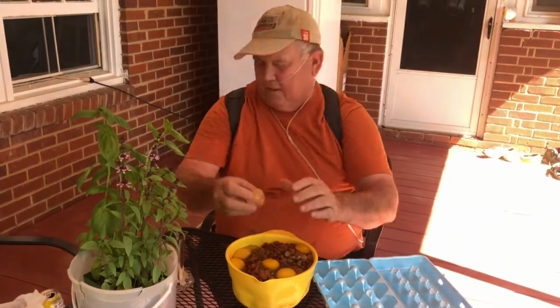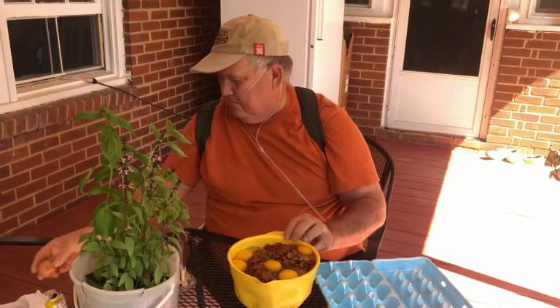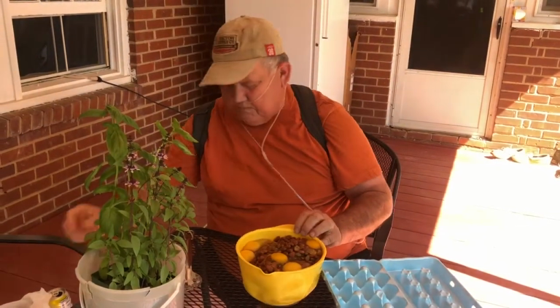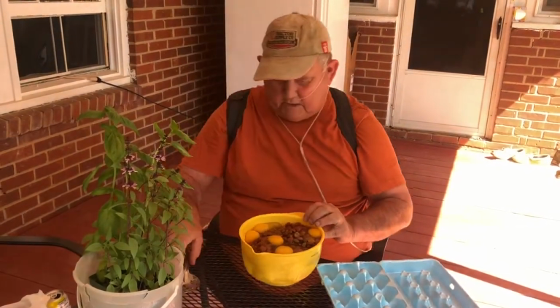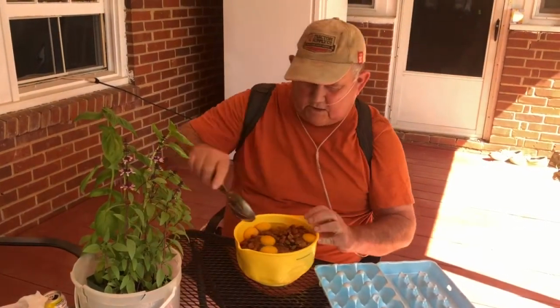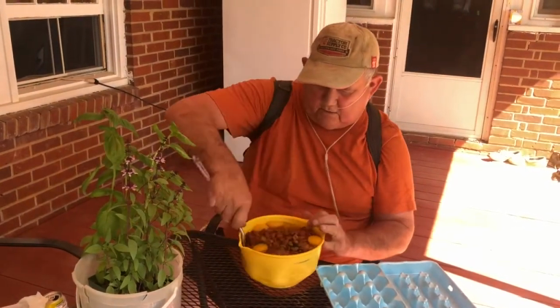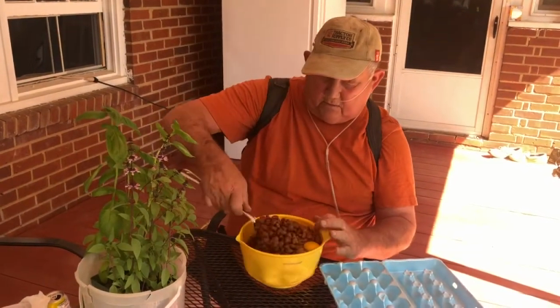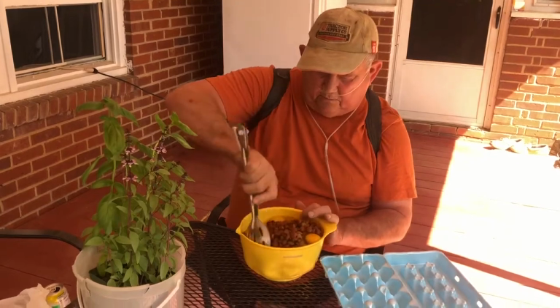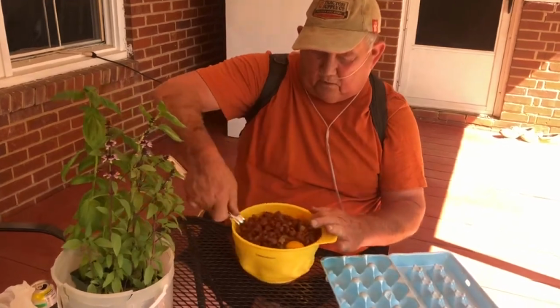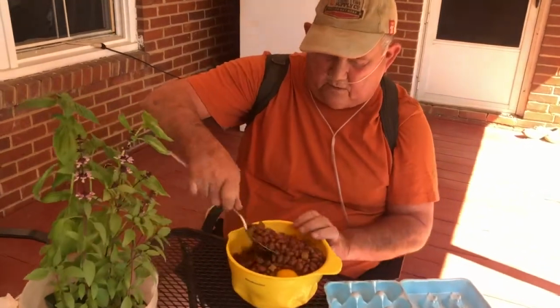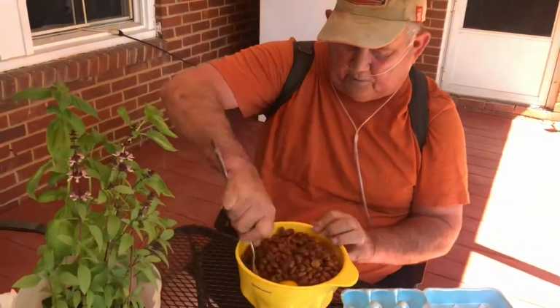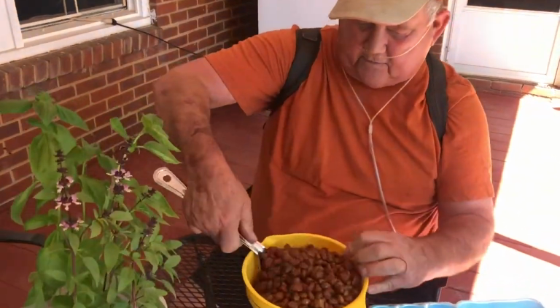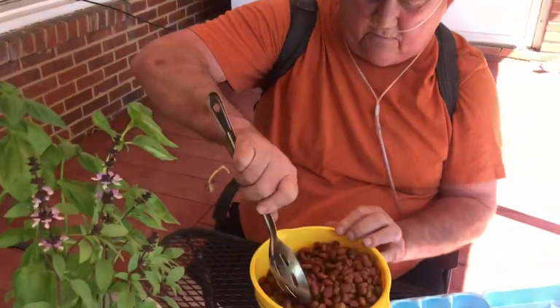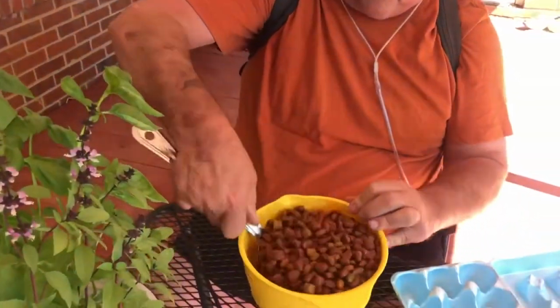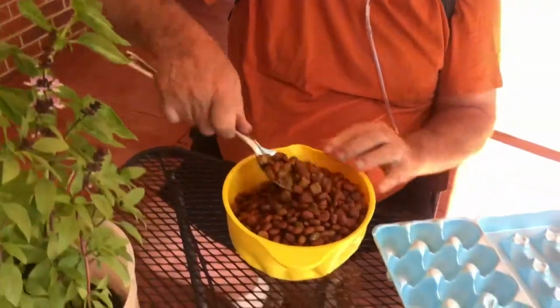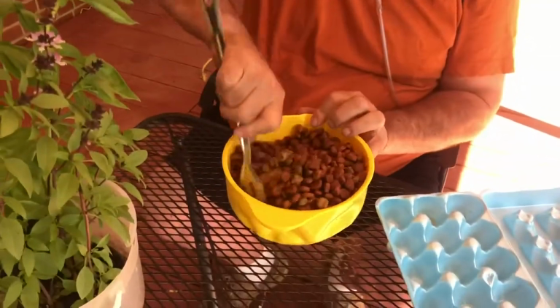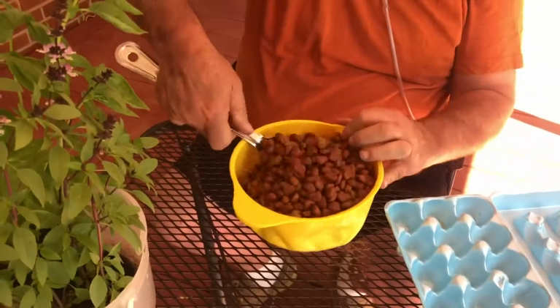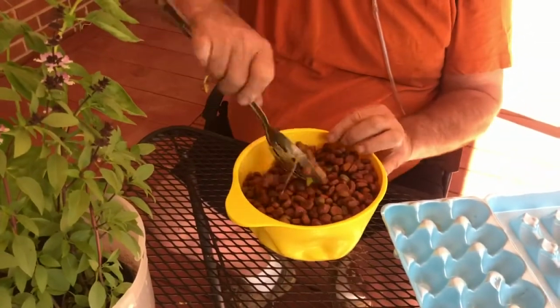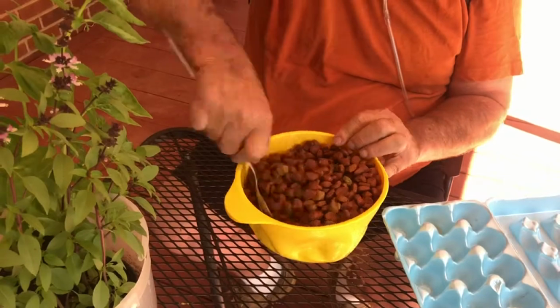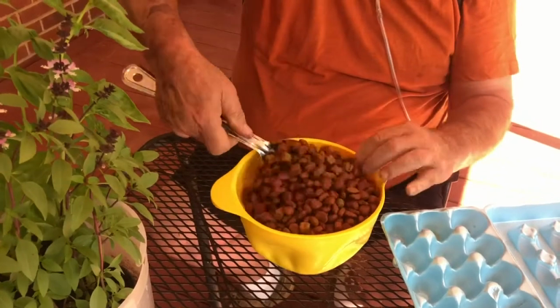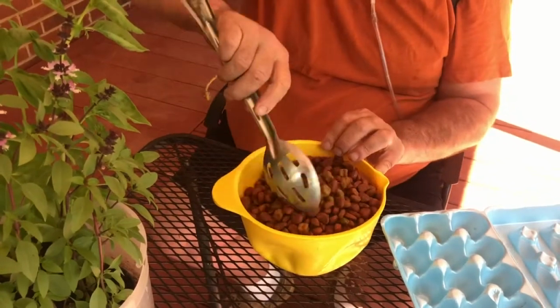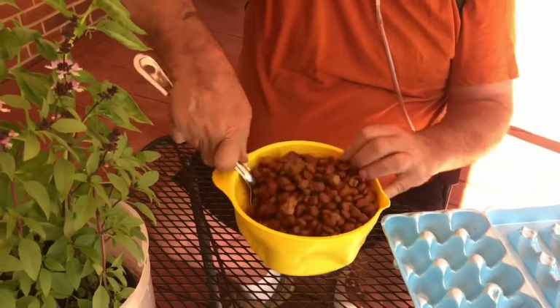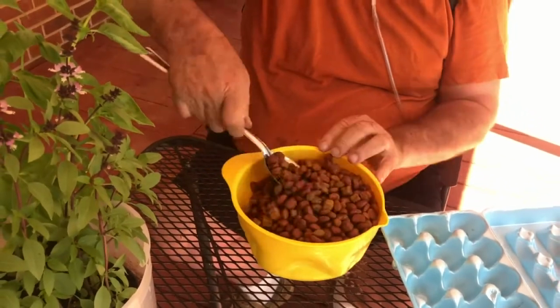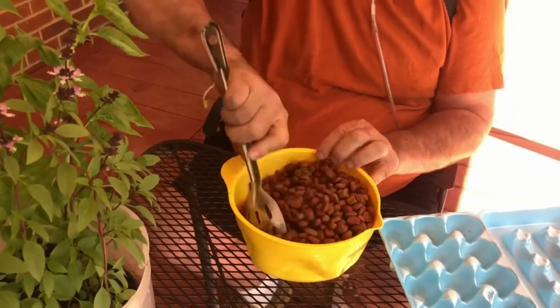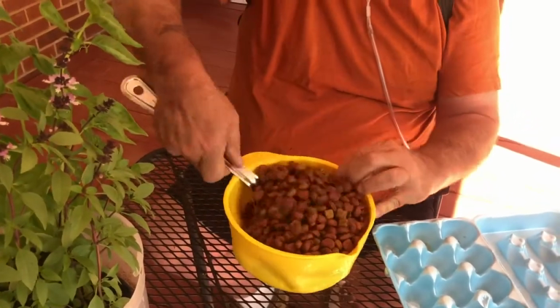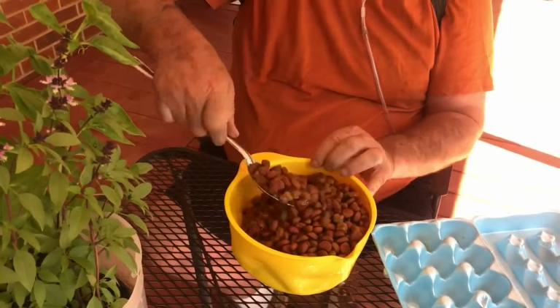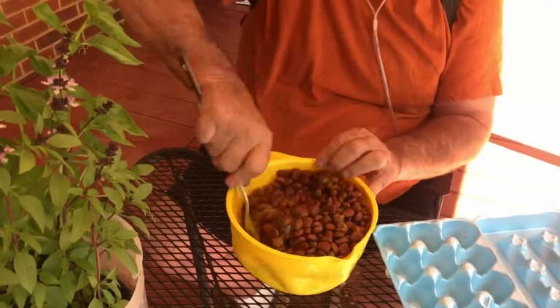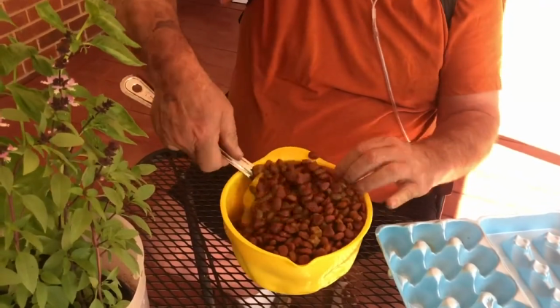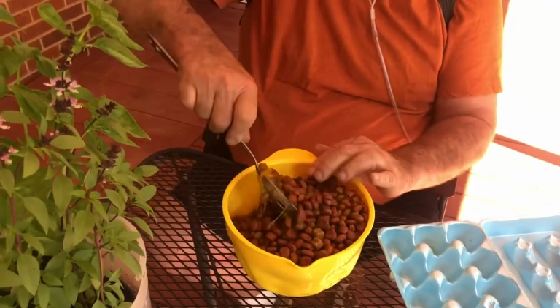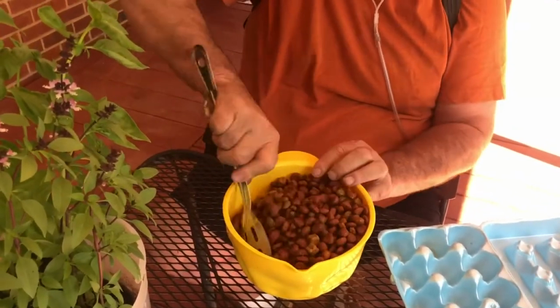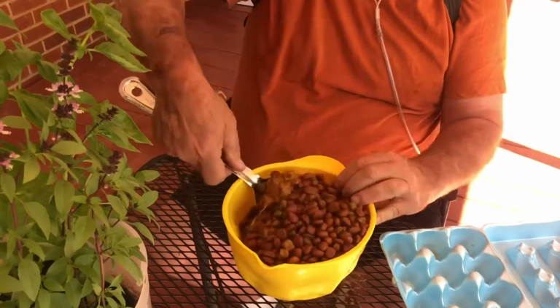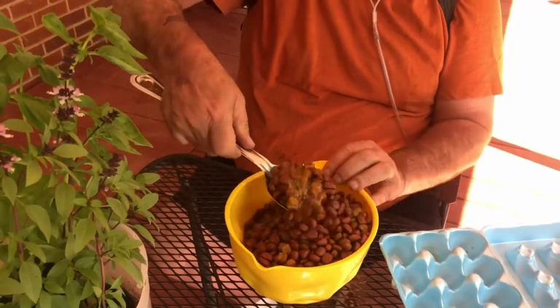How old is he? He's just a year old. April 18th, he was a year old. So today it's mid-May, so he's a little over one year old. Still growing.